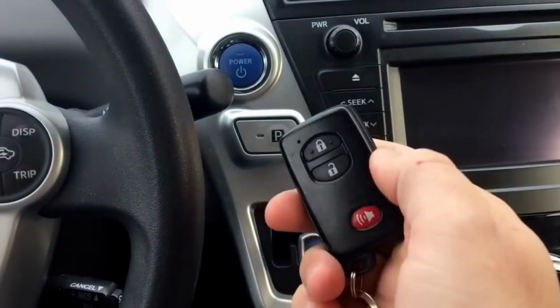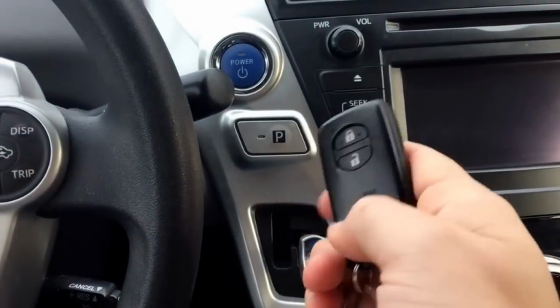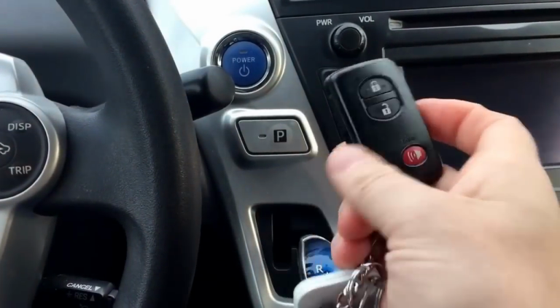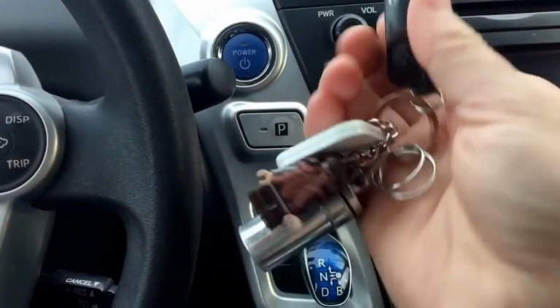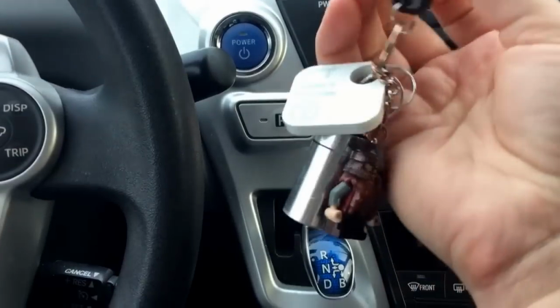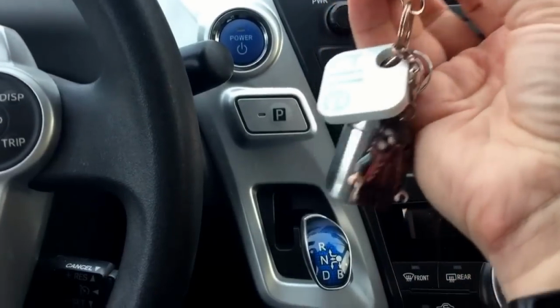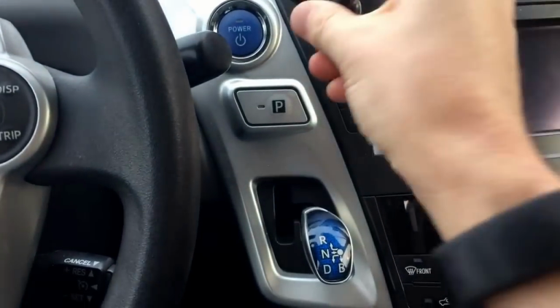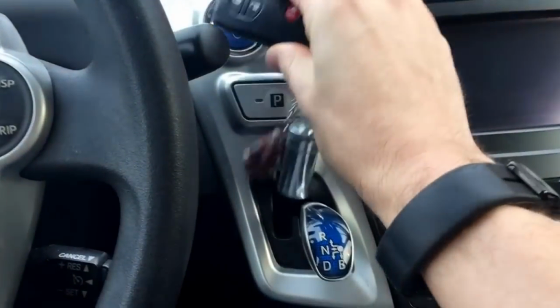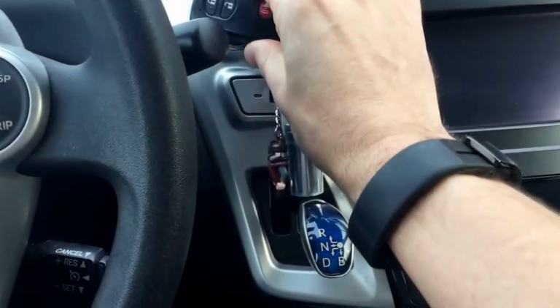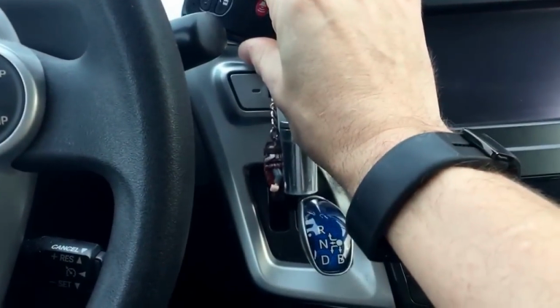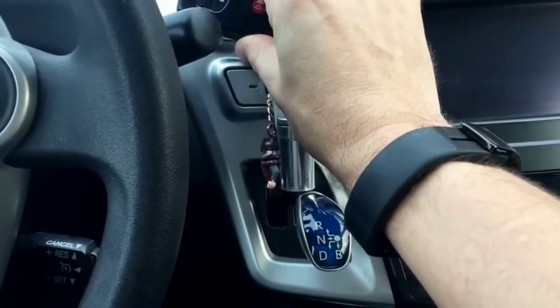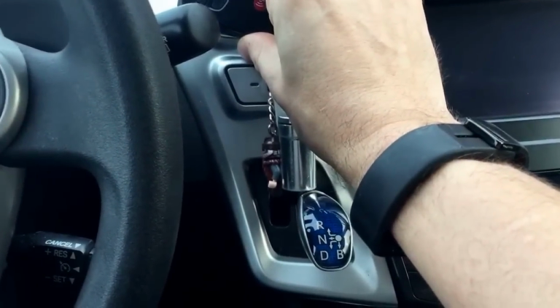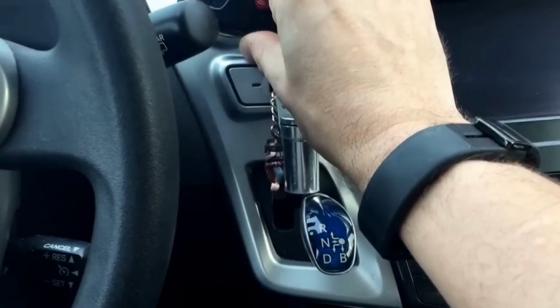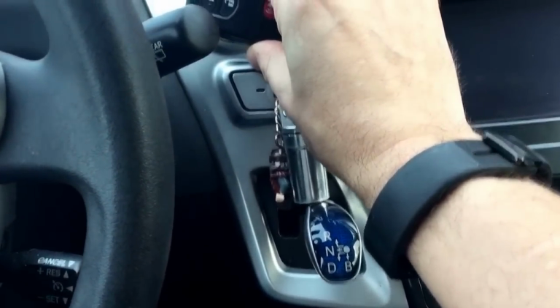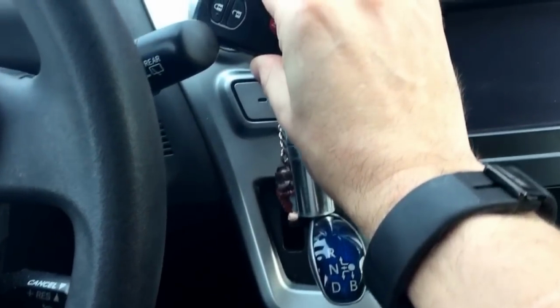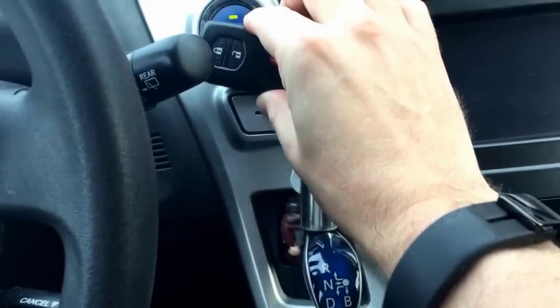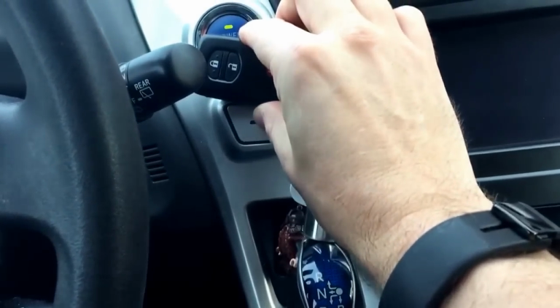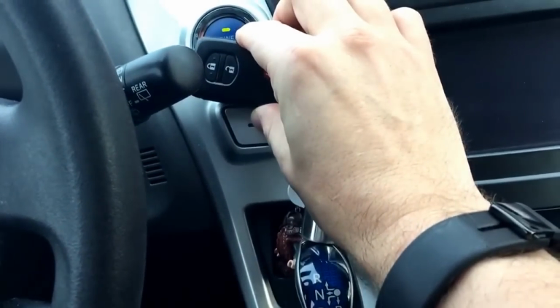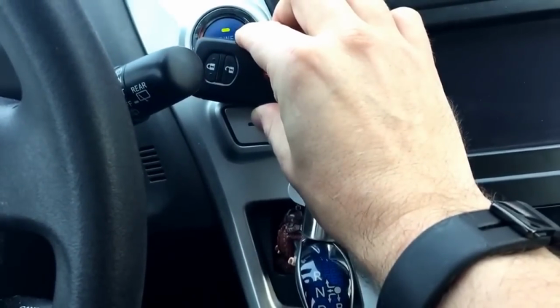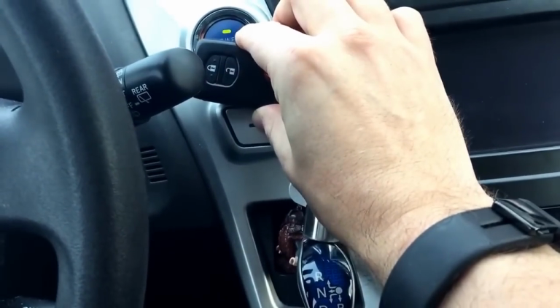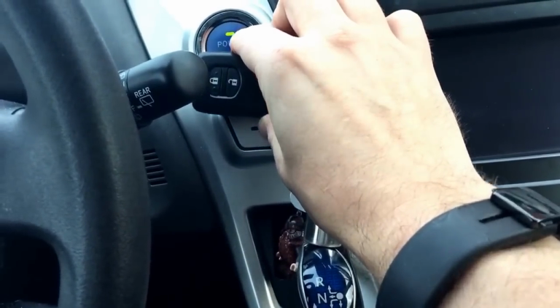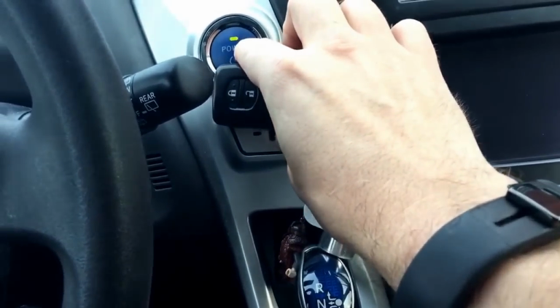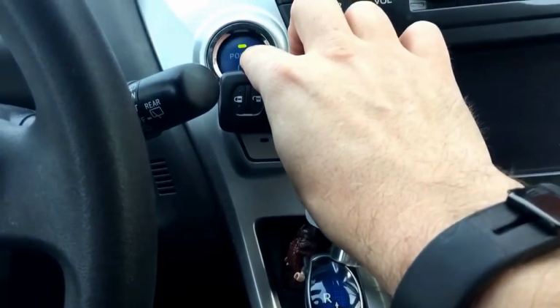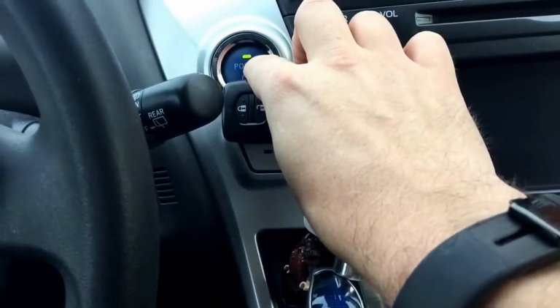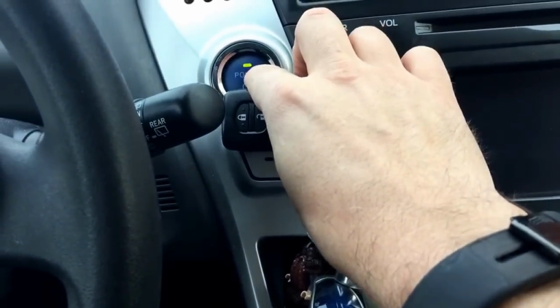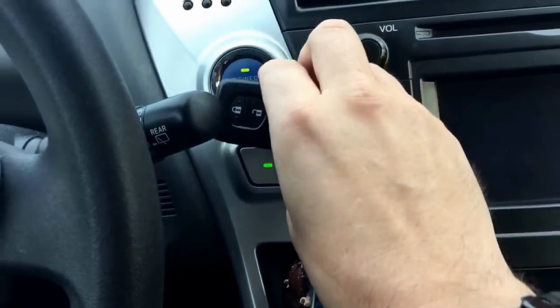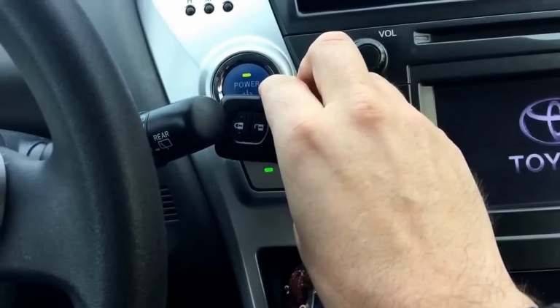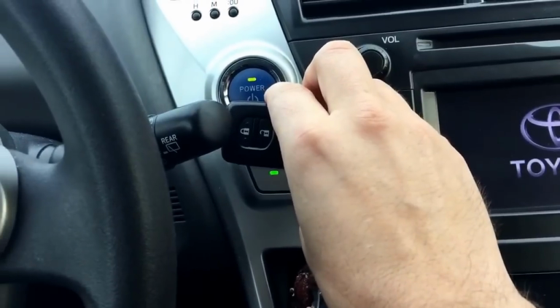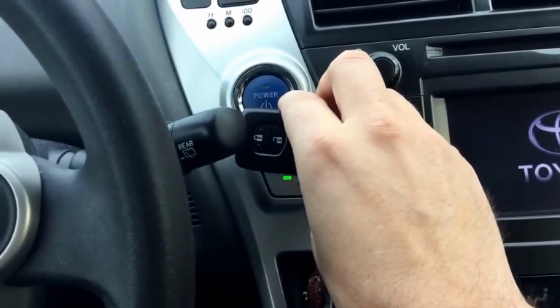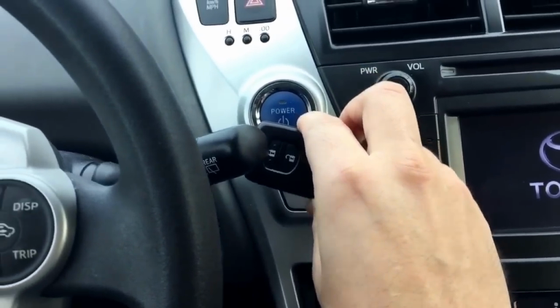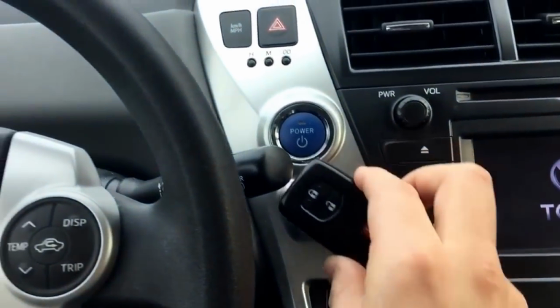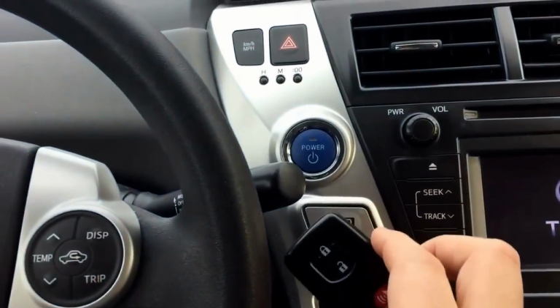What you do is take the key fob and hold it up against the power button. See that? The power button just lit up. Hit power and then your car starts.